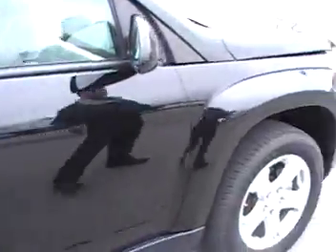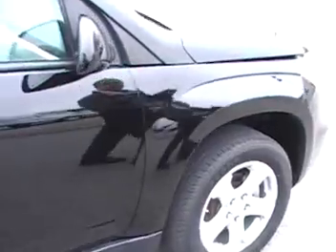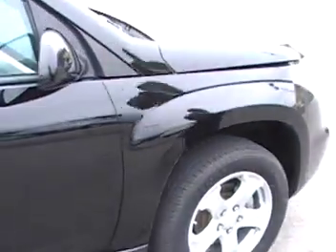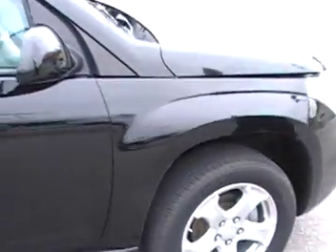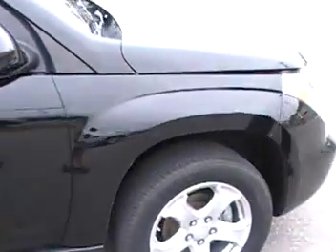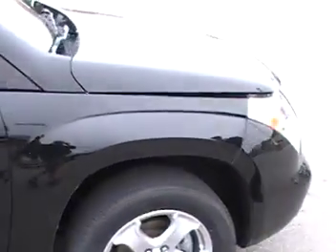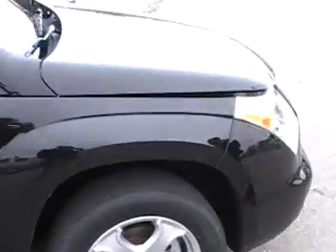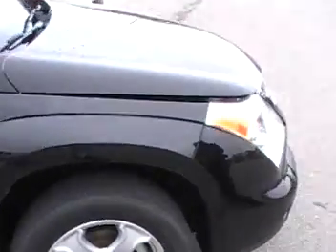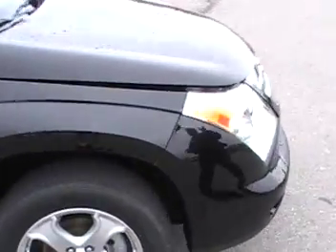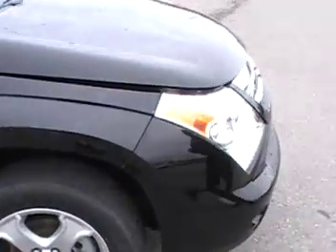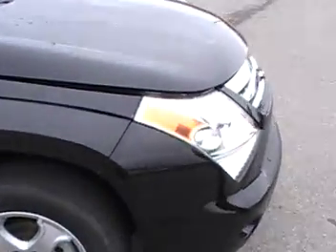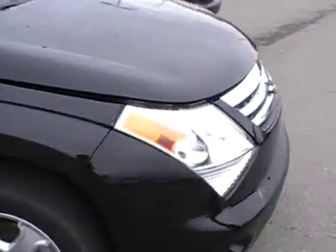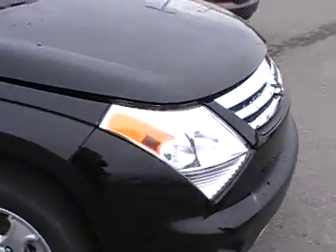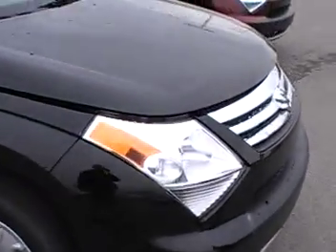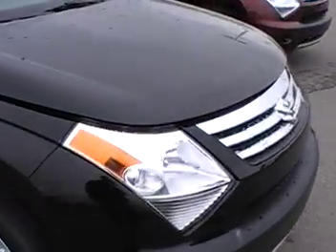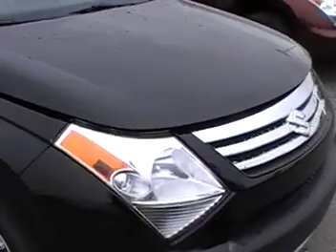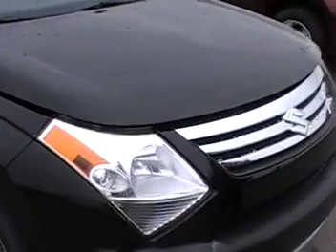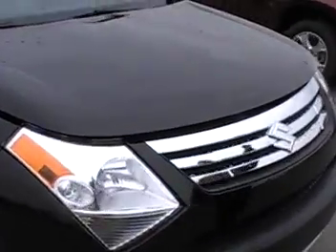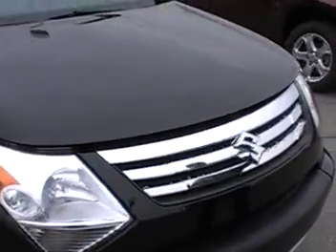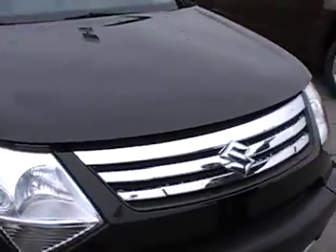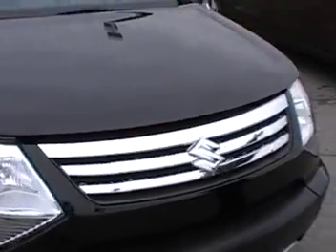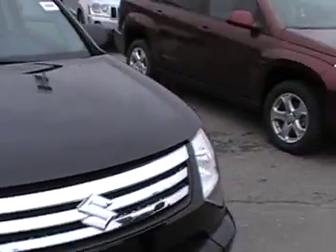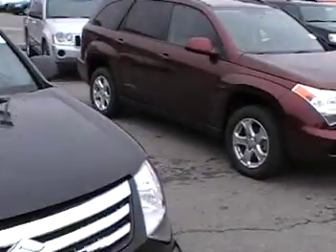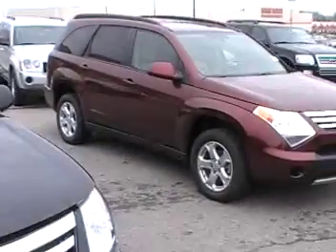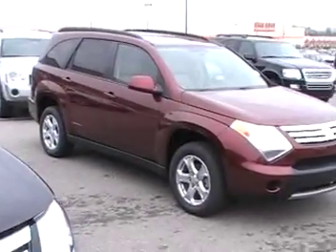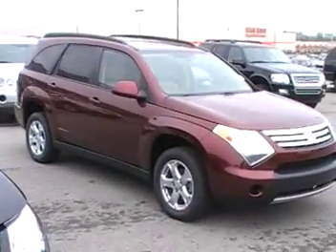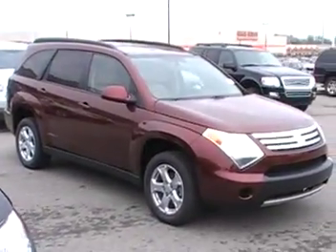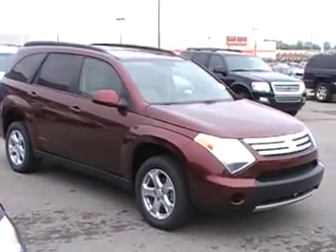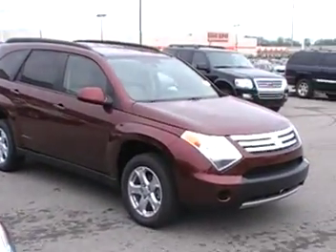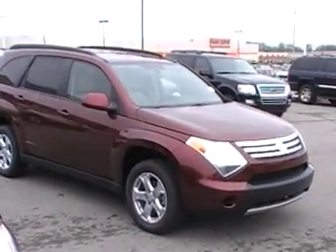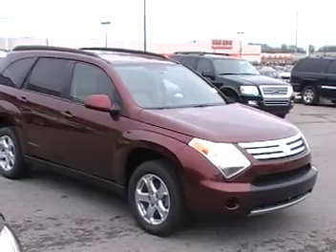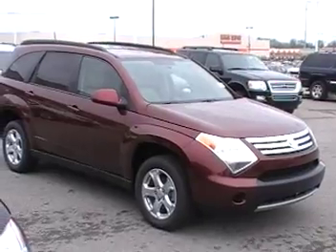Folks, if you want a big vehicle for a small price, the Suzuki XL7s are a very good choice. I do have one over here that is burgundy in color, and I've actually got a couple more that are silver.